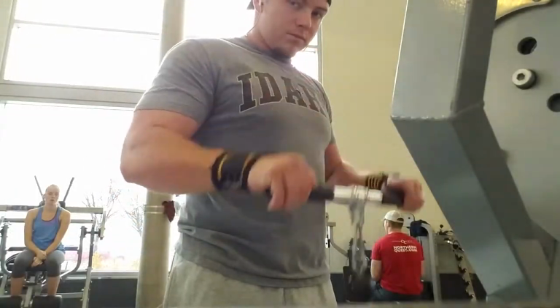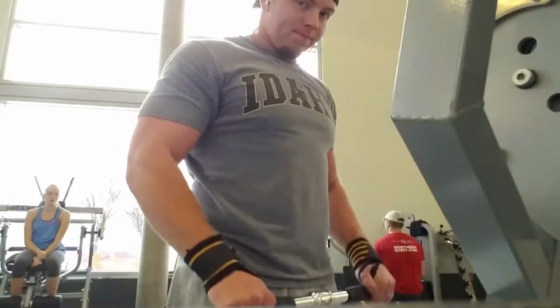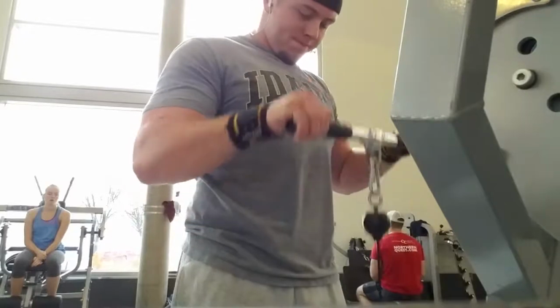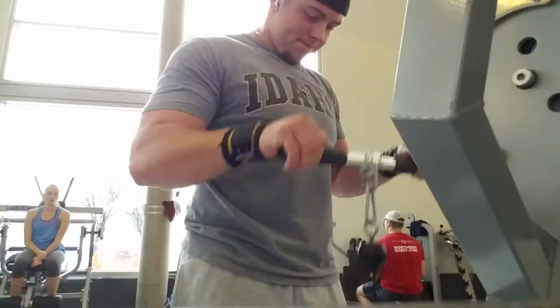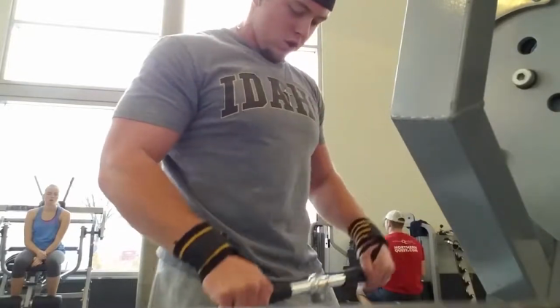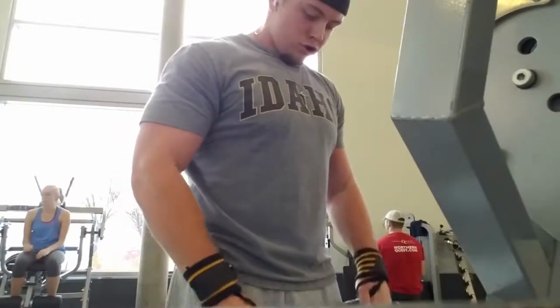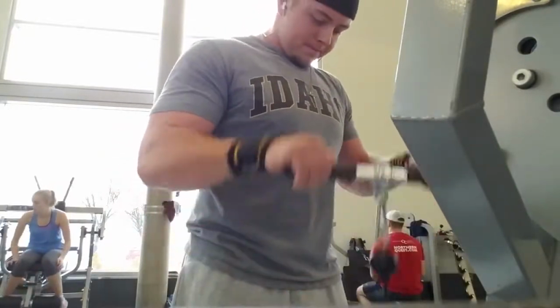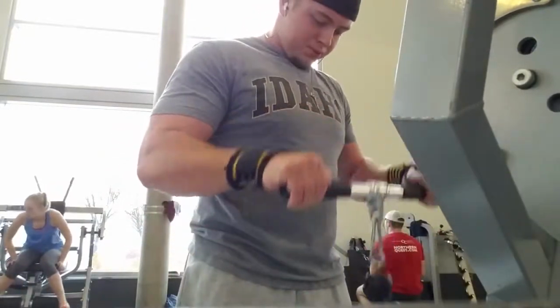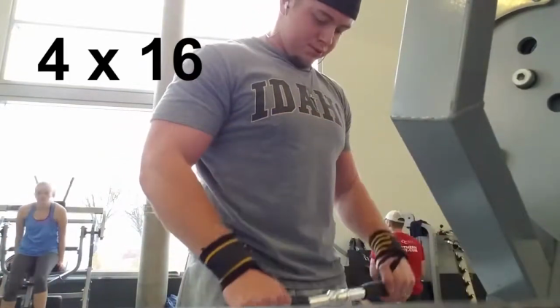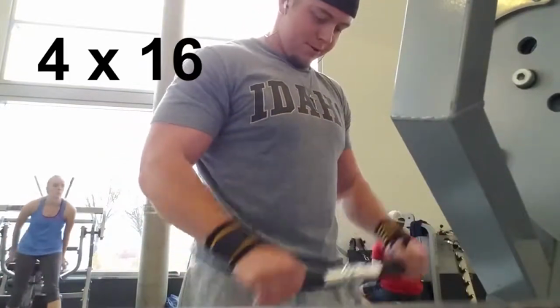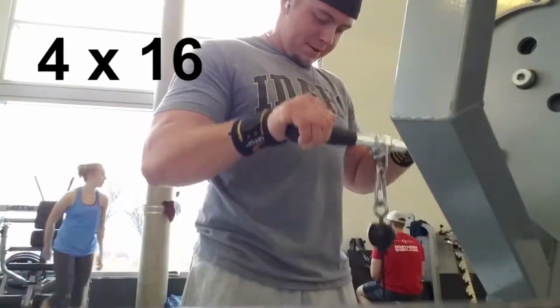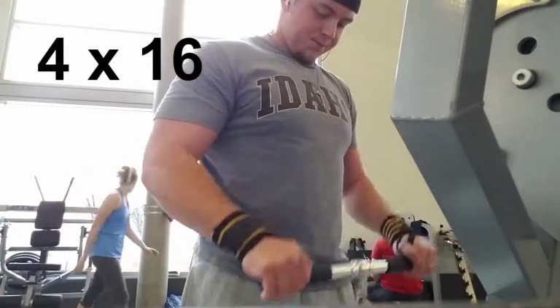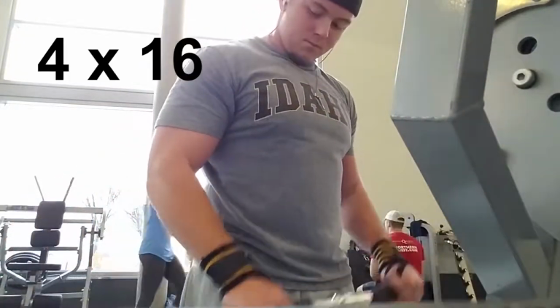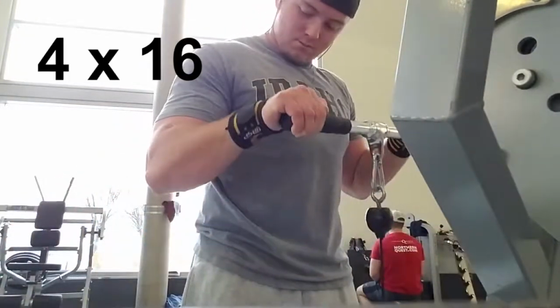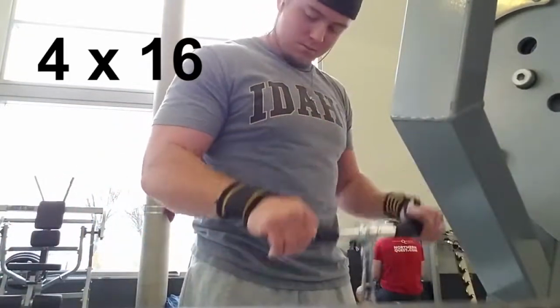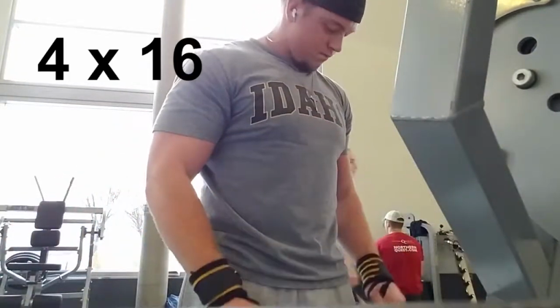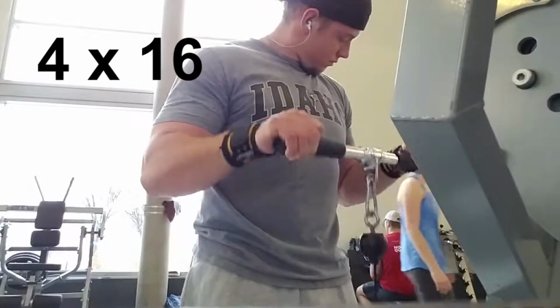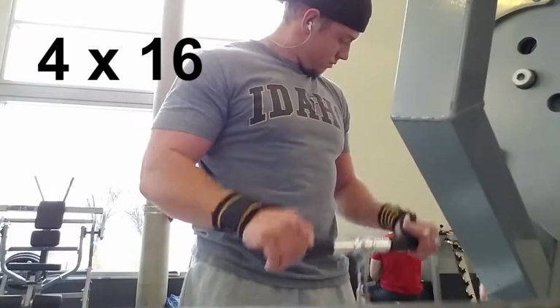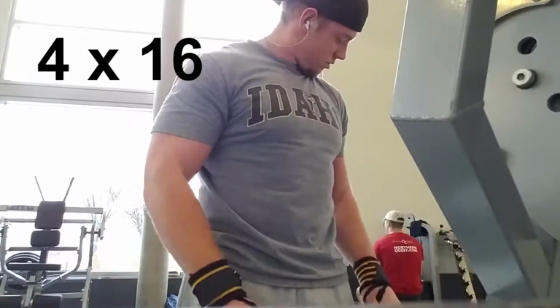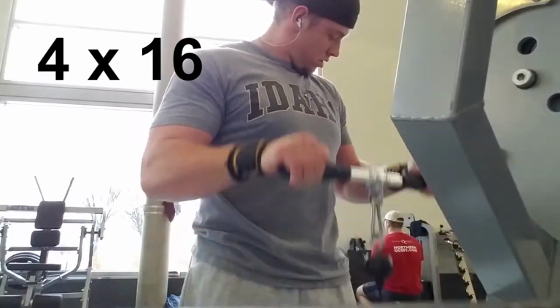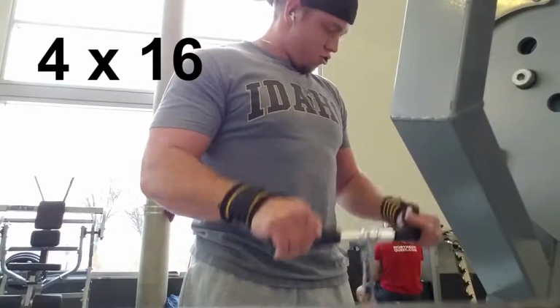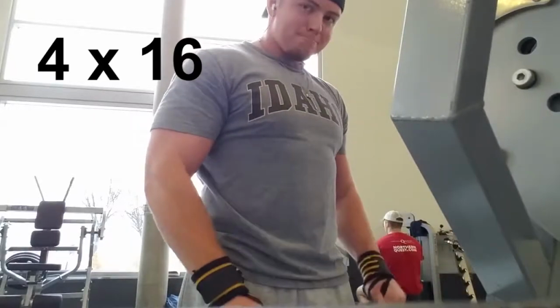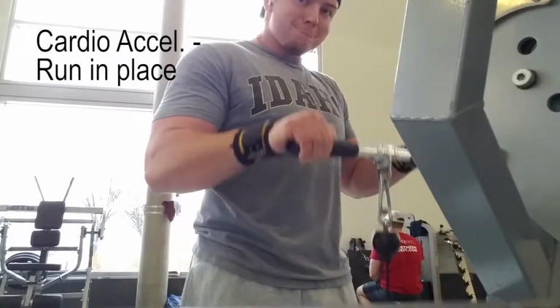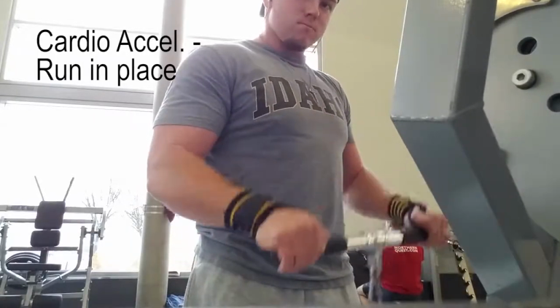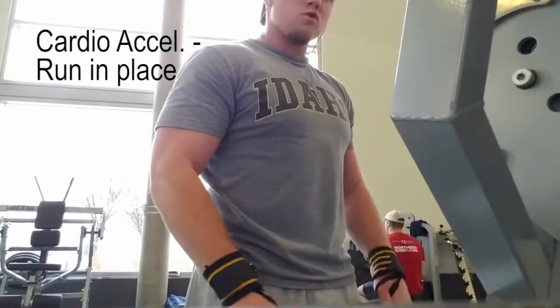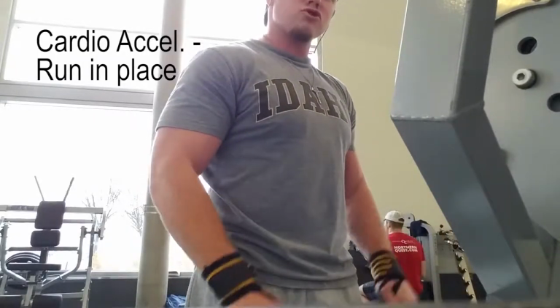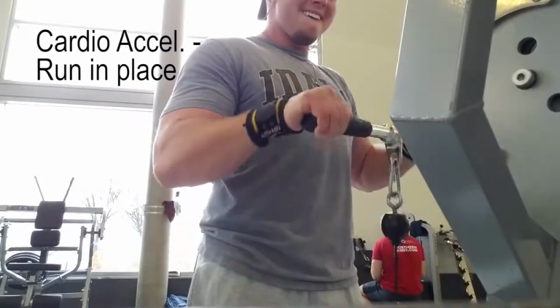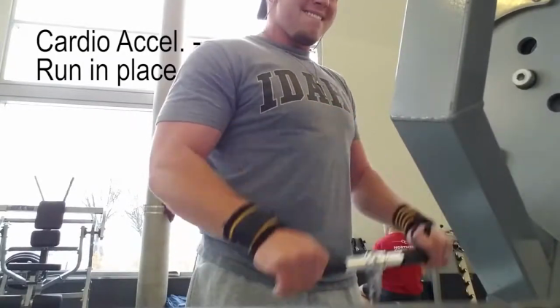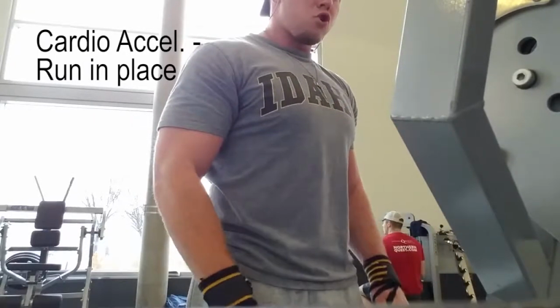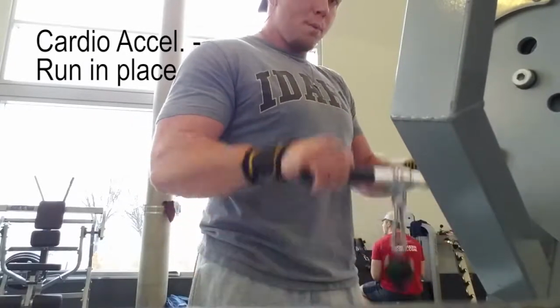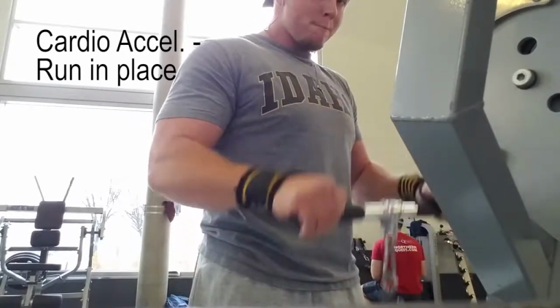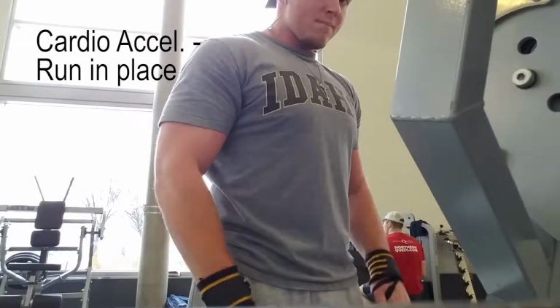Next exercise is again another straight set and we're going to be doing reverse grip straight bar curls on the cable machine again. We have another four sets of 16 and for cardio acceleration again it's just running in place.